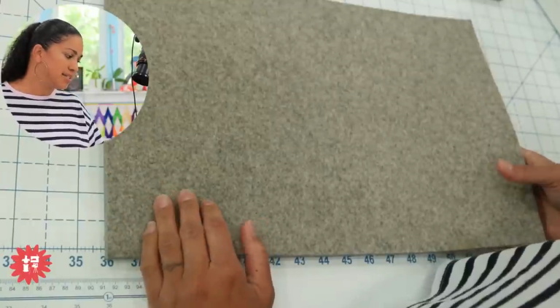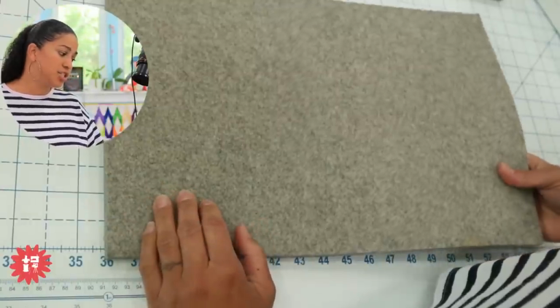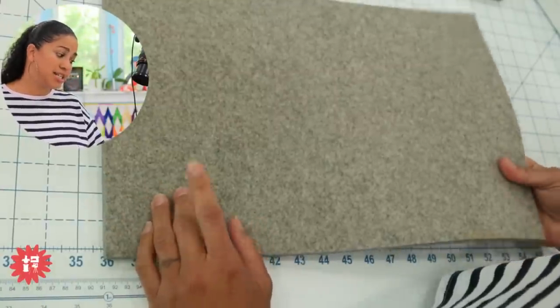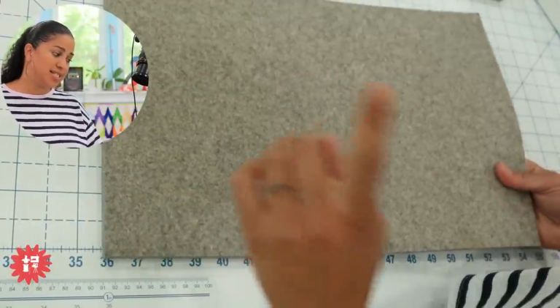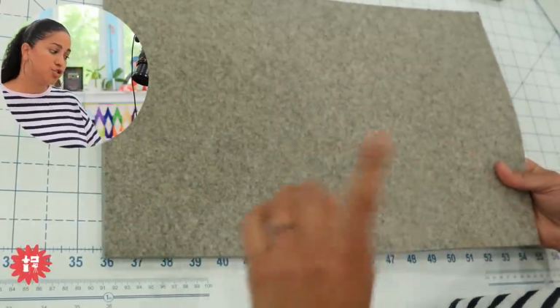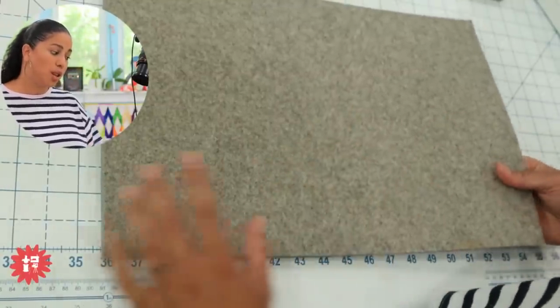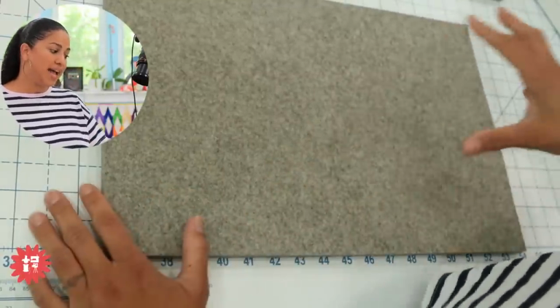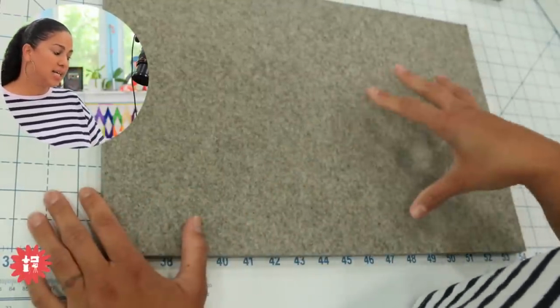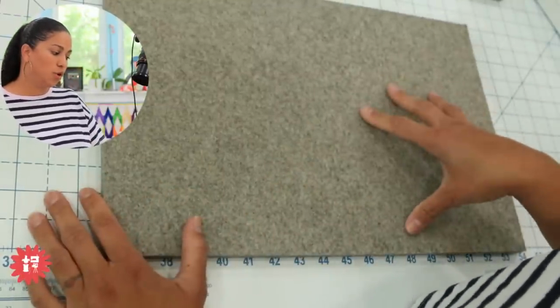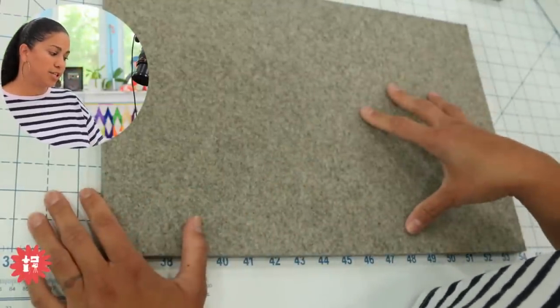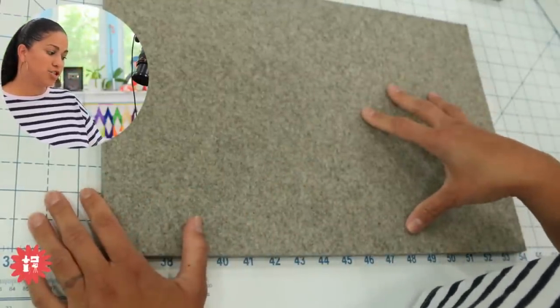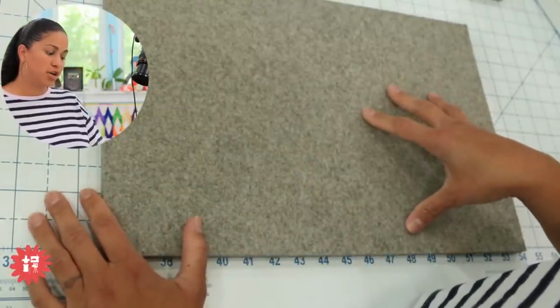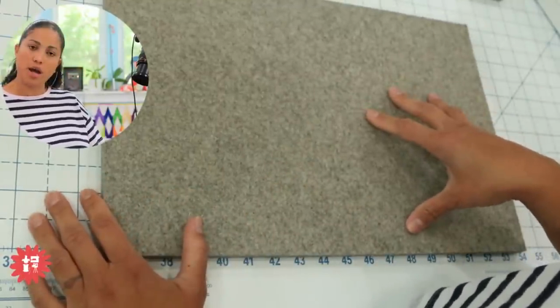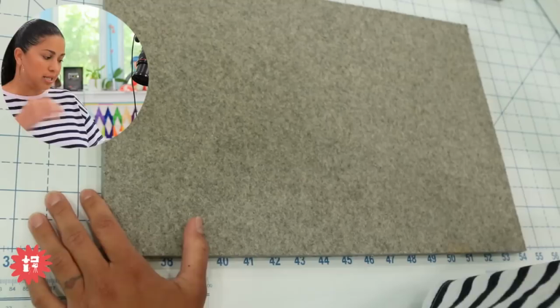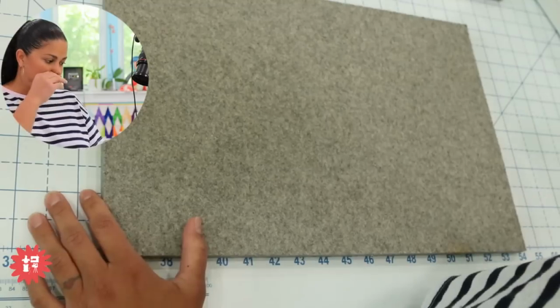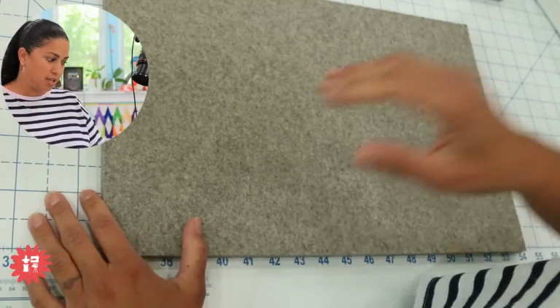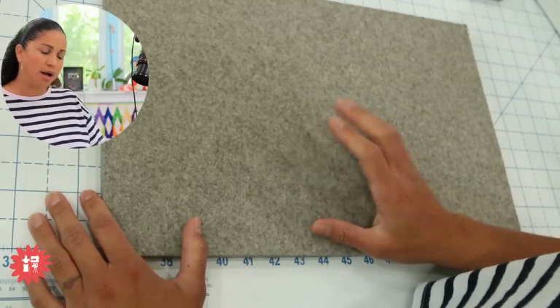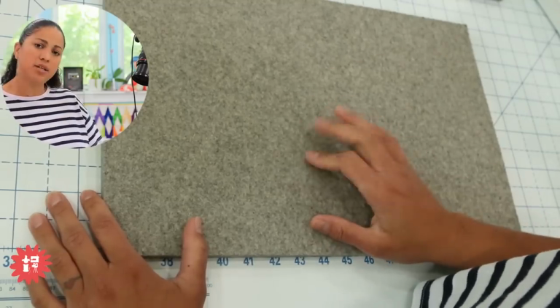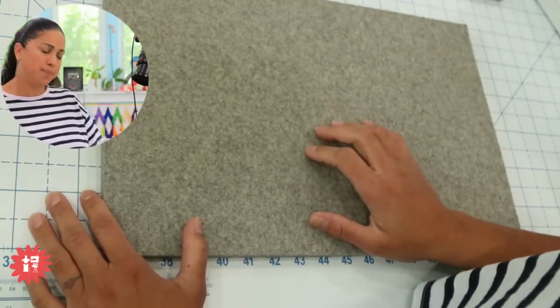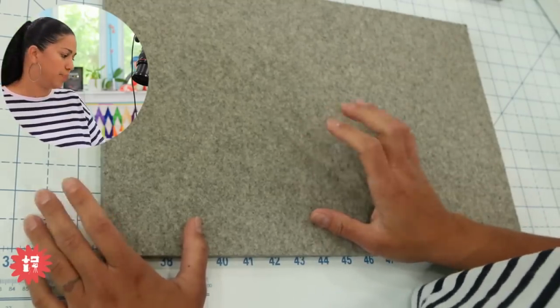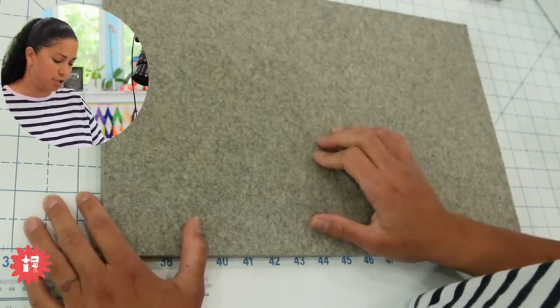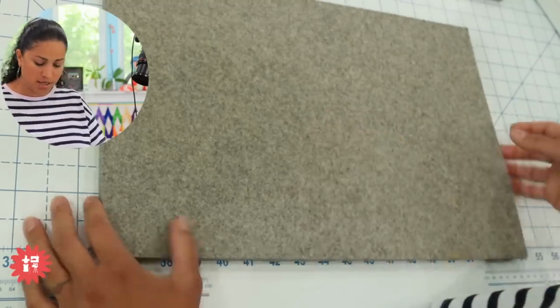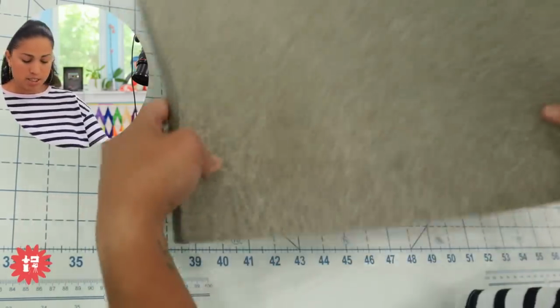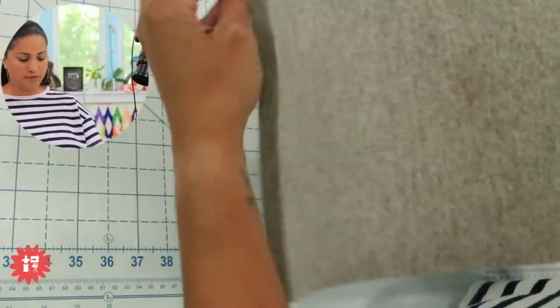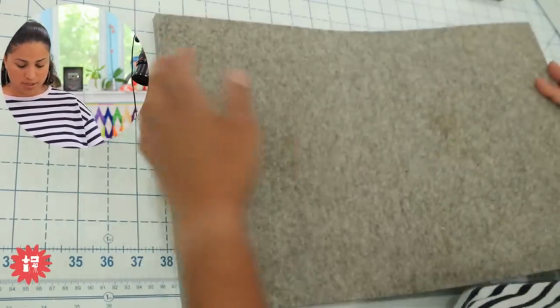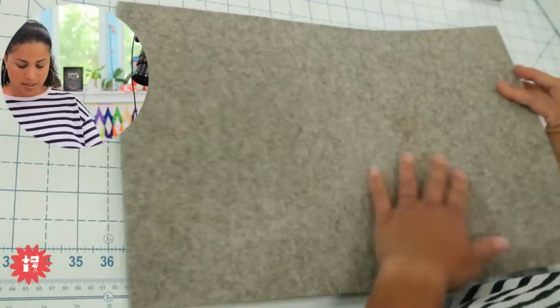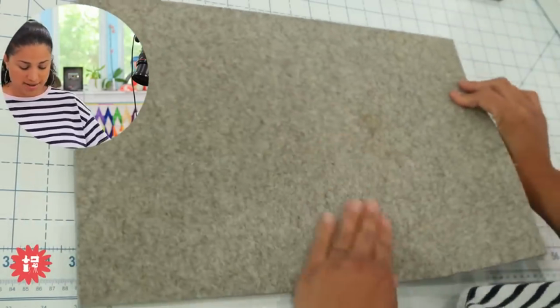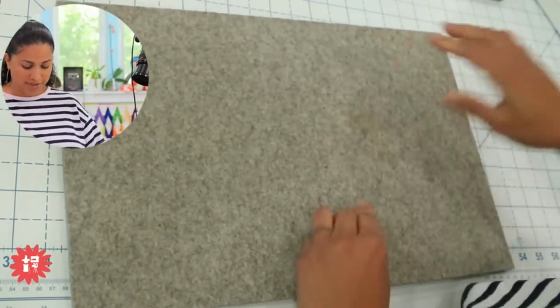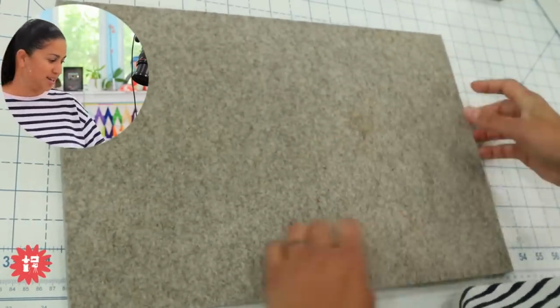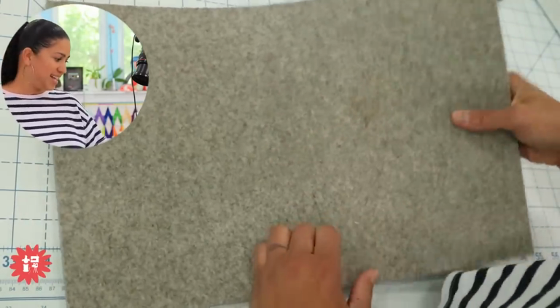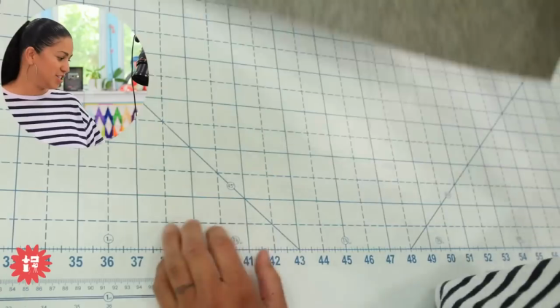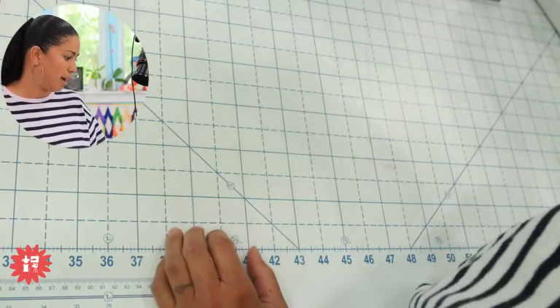Nancy says she's seen a tool that cleans the wool mat and she's not sure if it's good or not. That's interesting — I'll have to look that up, especially for the little stains here on this one.